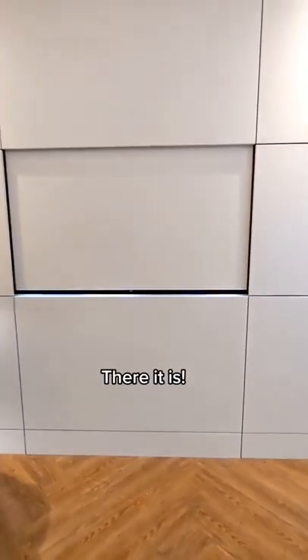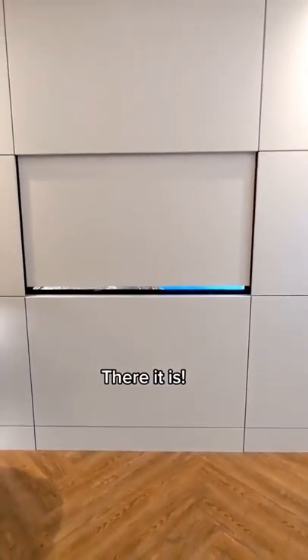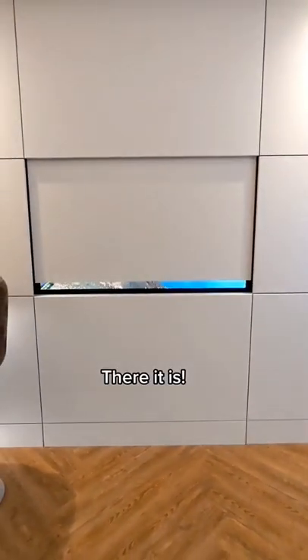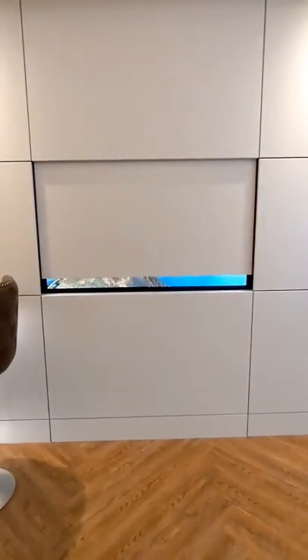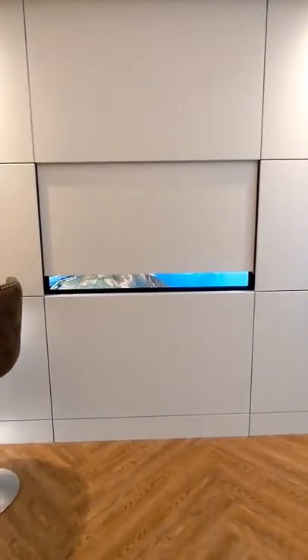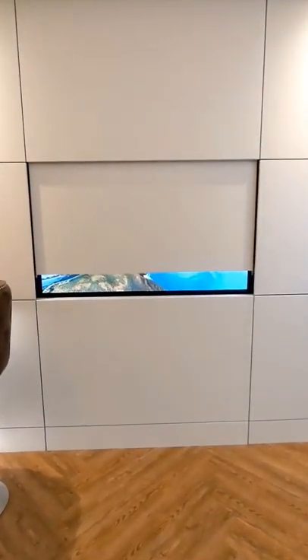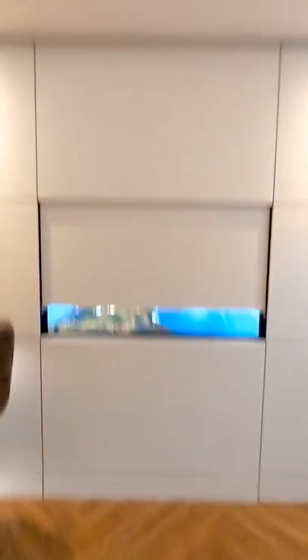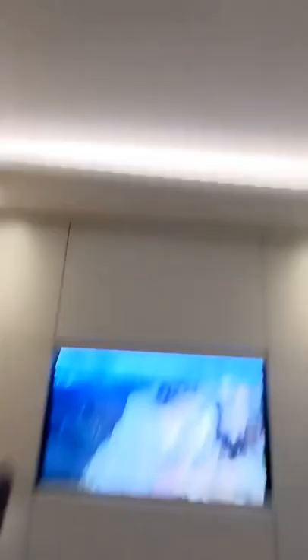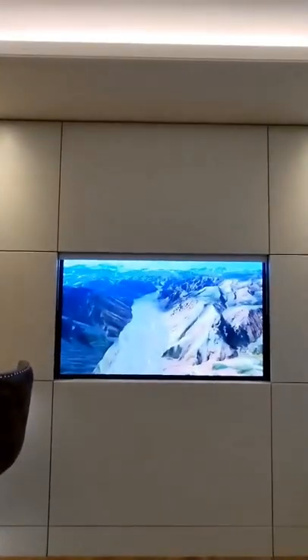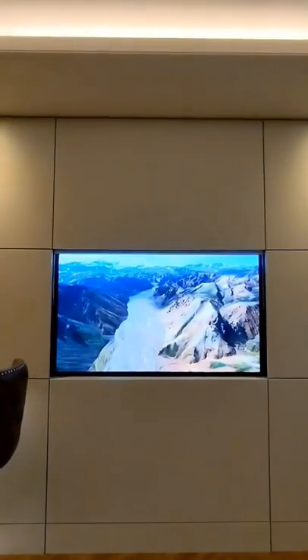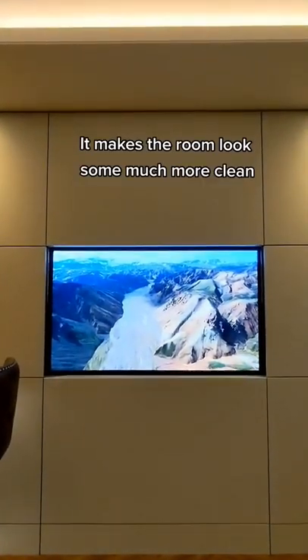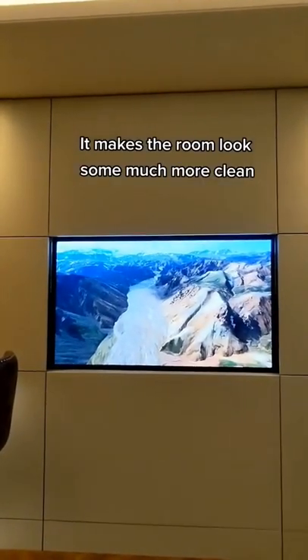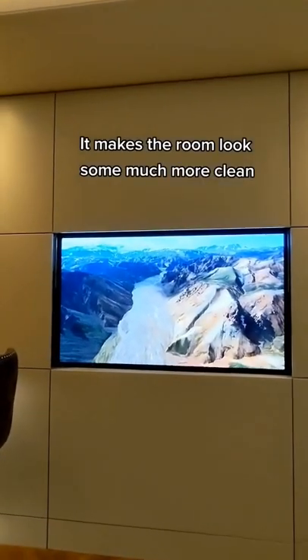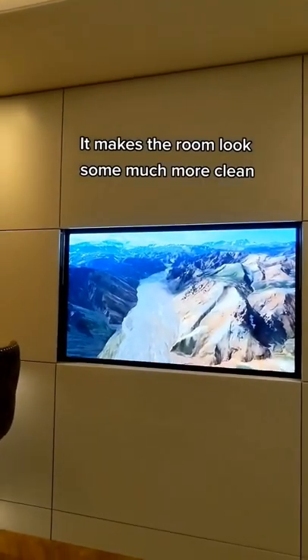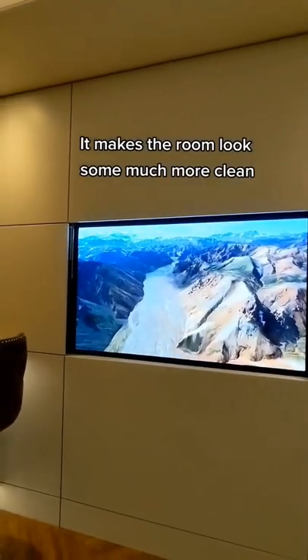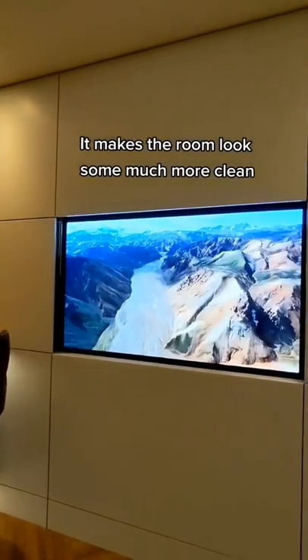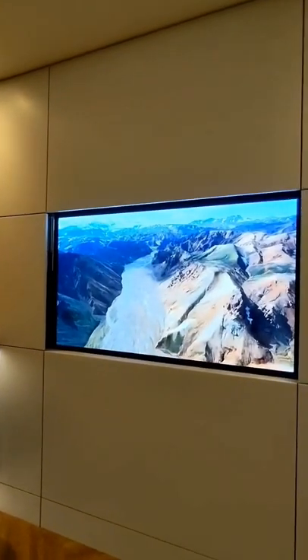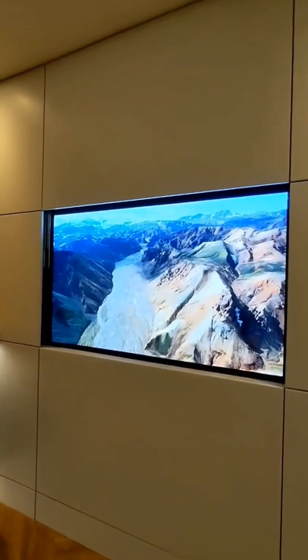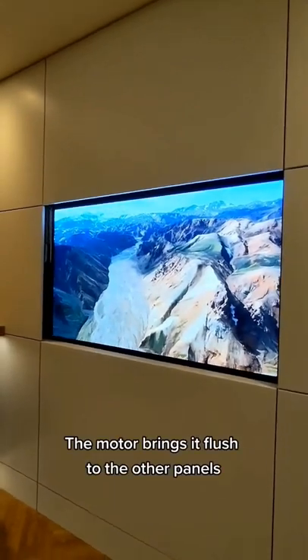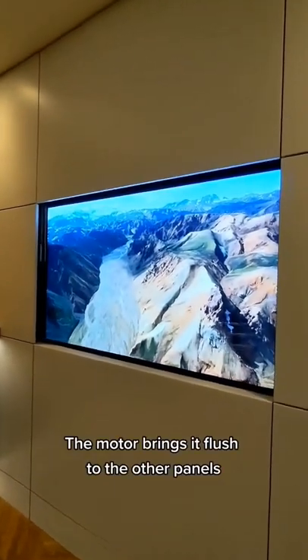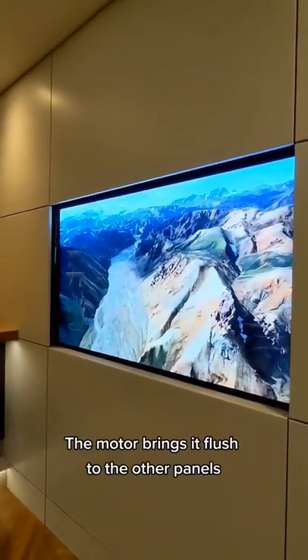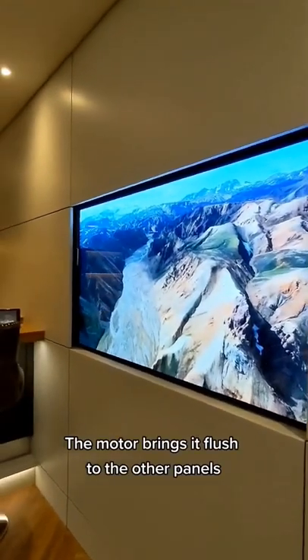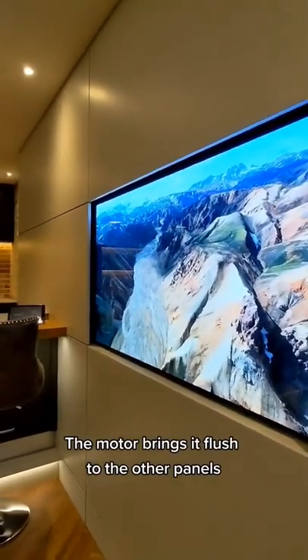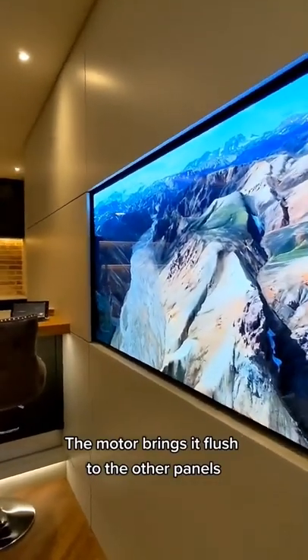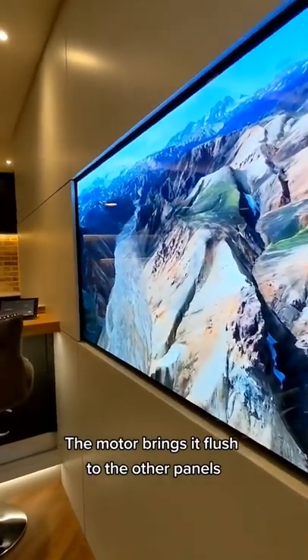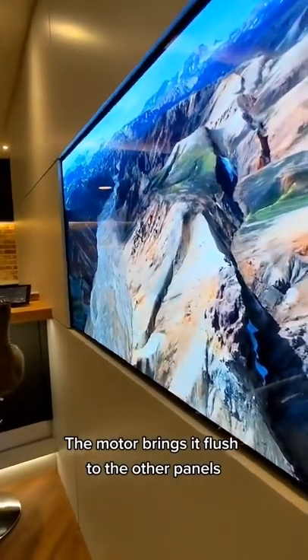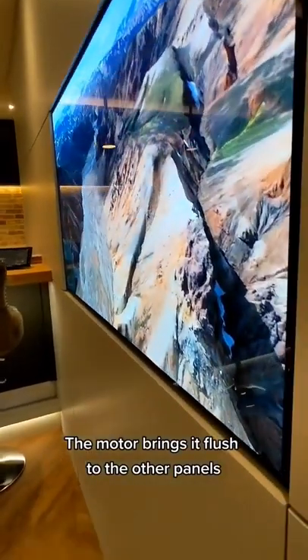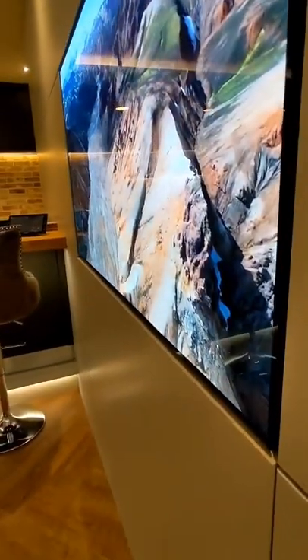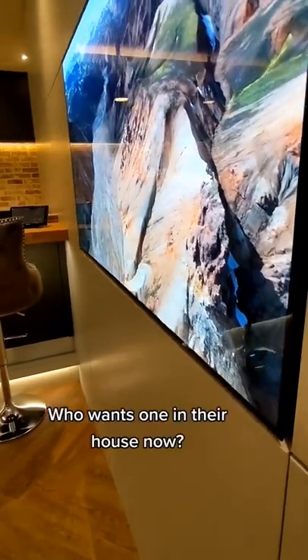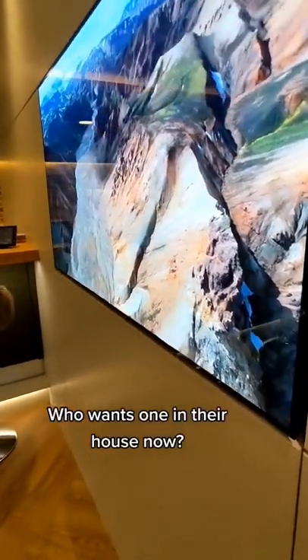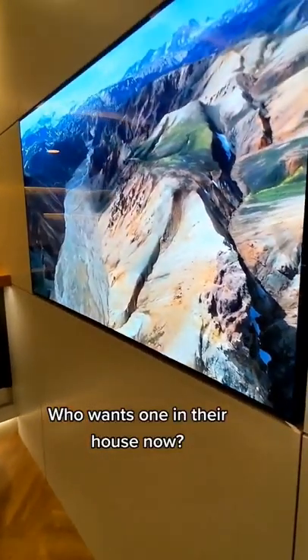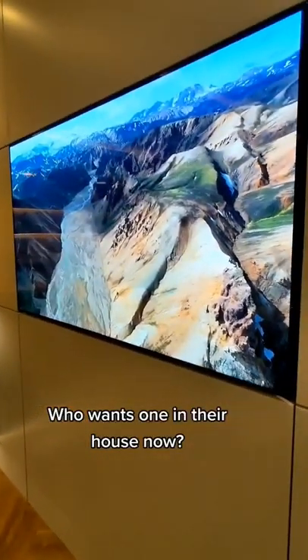There it is. It makes the room look so much more clean. The motor brings it flush to the other panels. Who wants one in their house now?